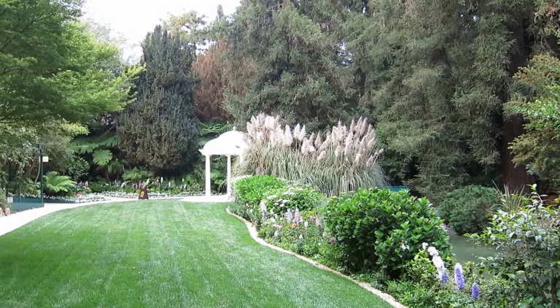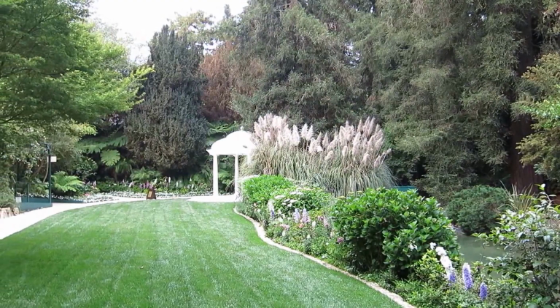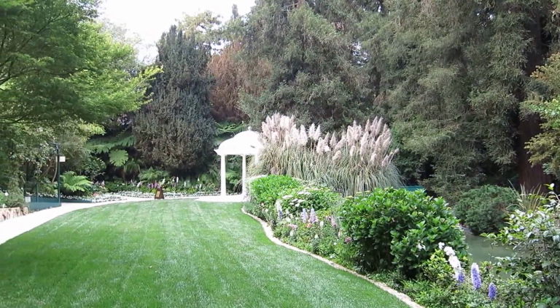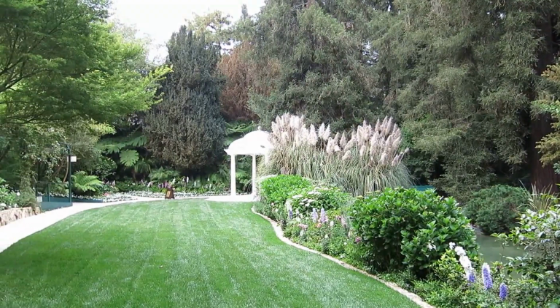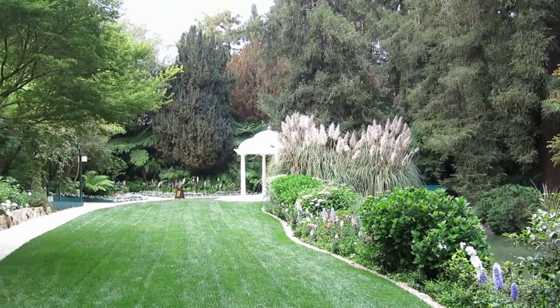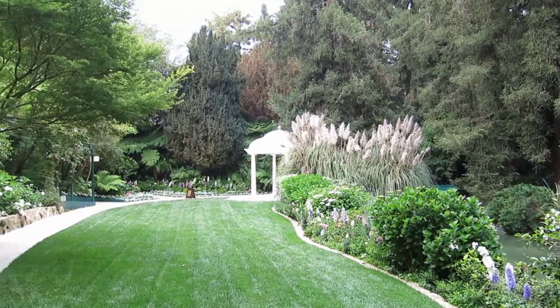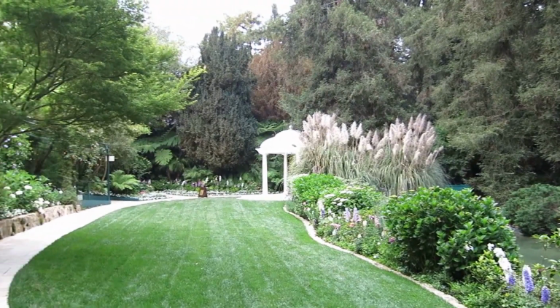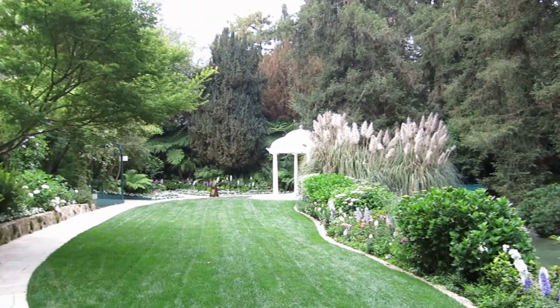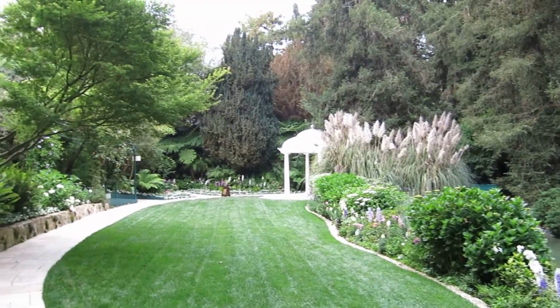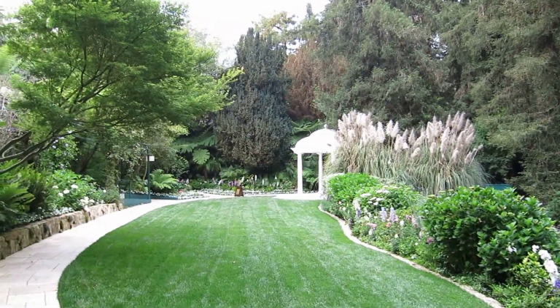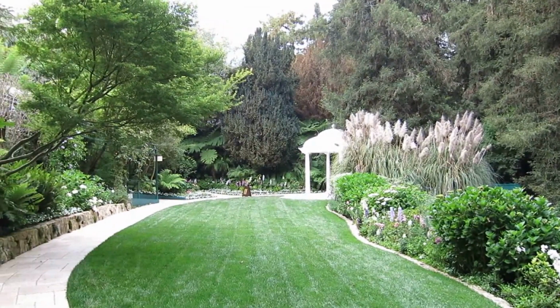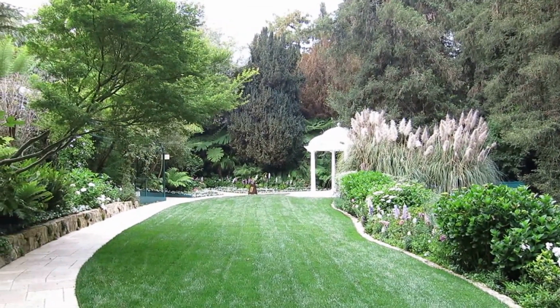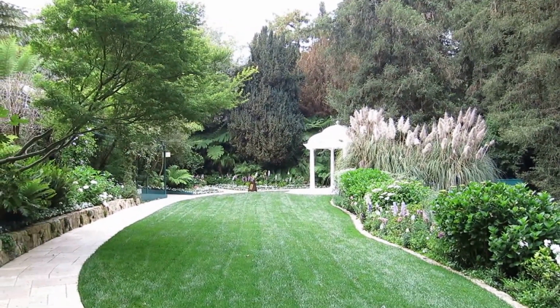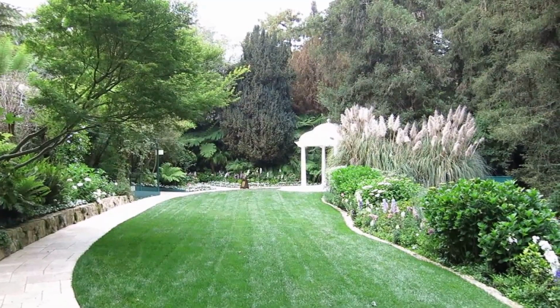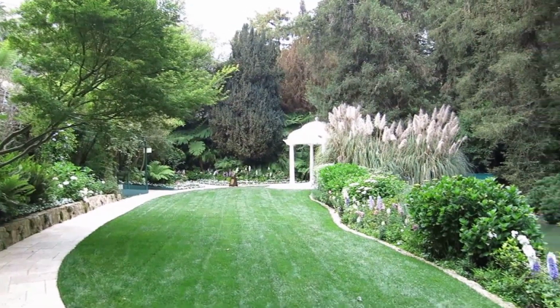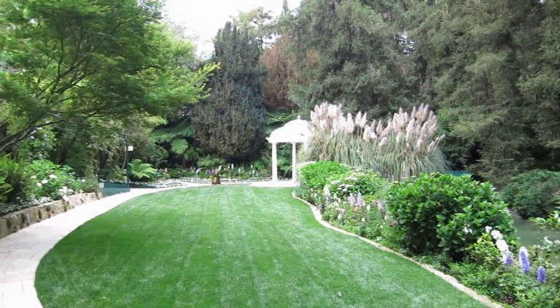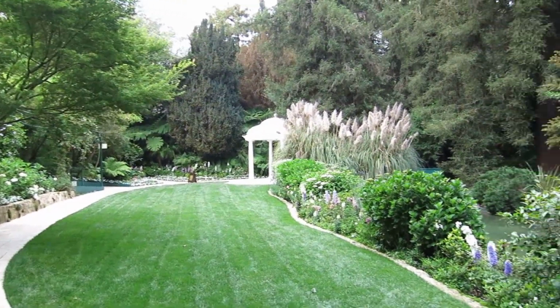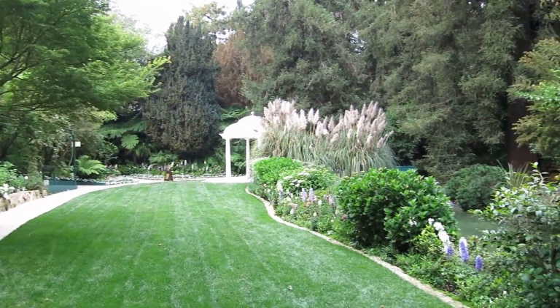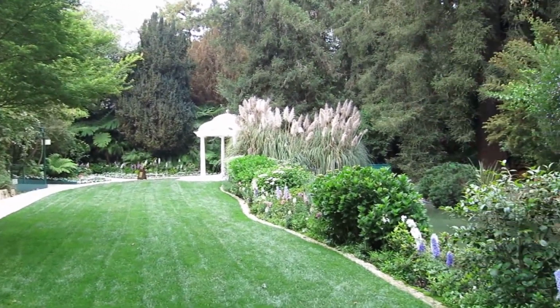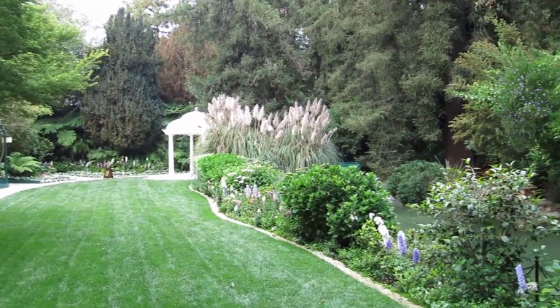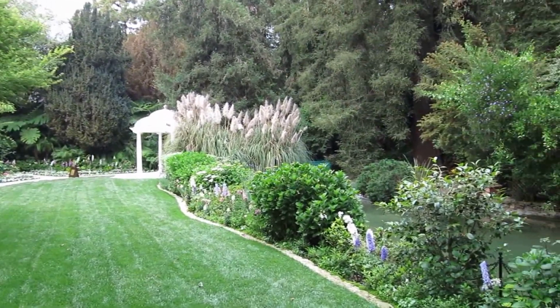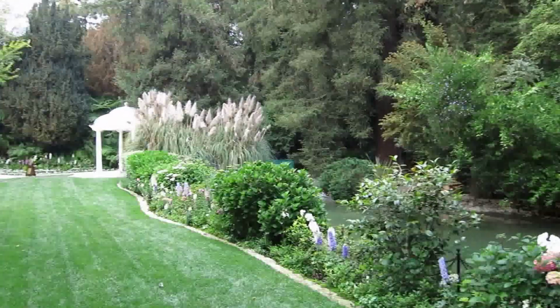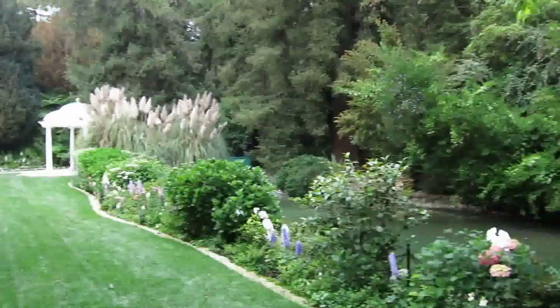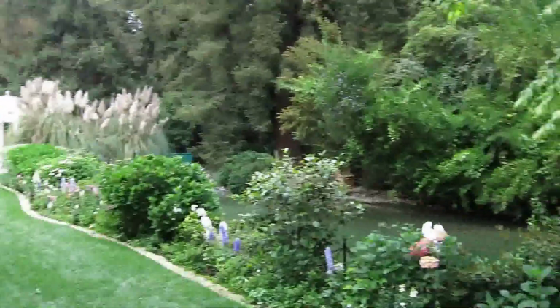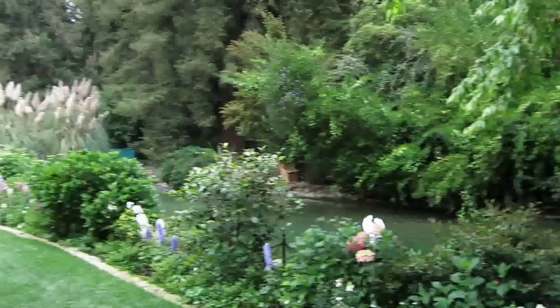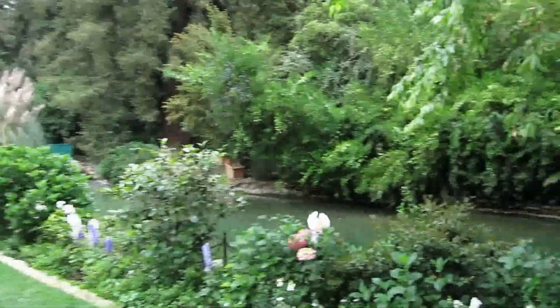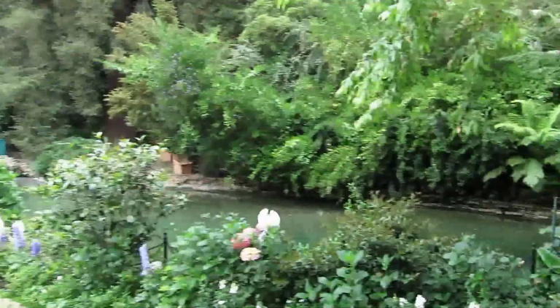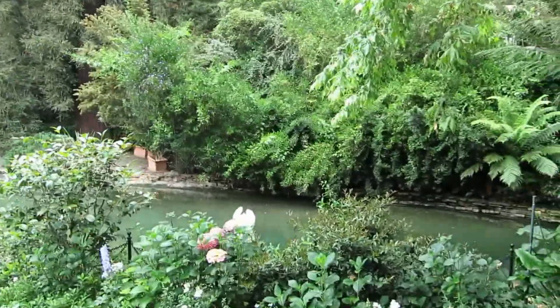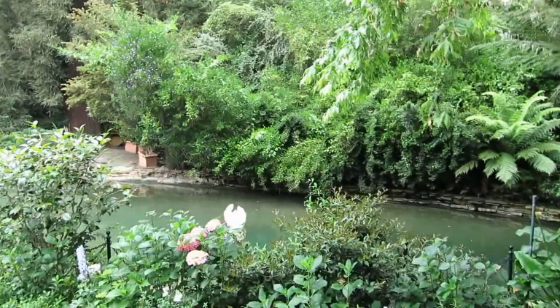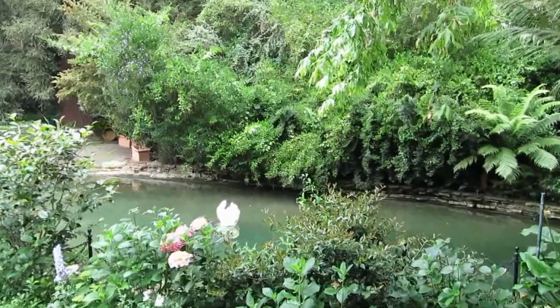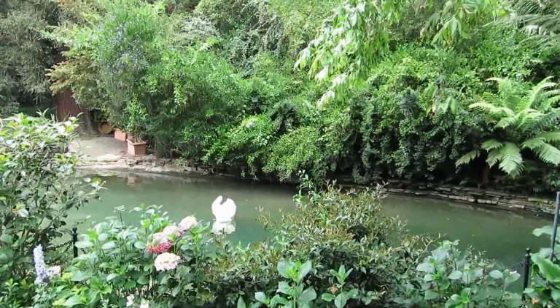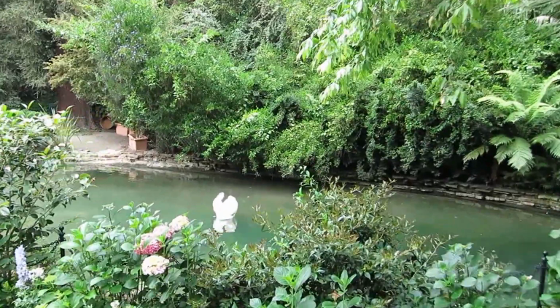Hi everyone, it's Christophe Chou from Coldbanker Previews in Beverly Hills. But today I'm in Bel Air at one of my favorite secret spots, the beautiful Bel Air Hotel, having a bite of lunch at the Wolfgang Puck restaurant.